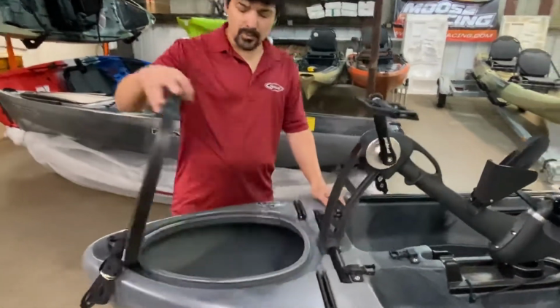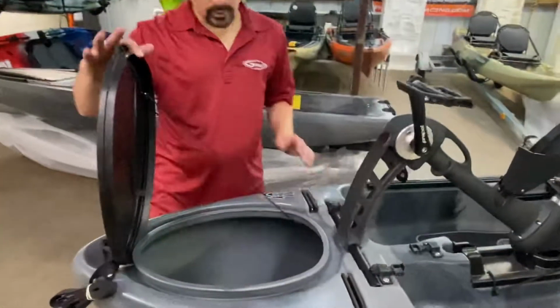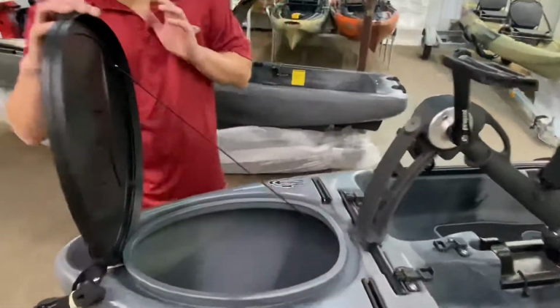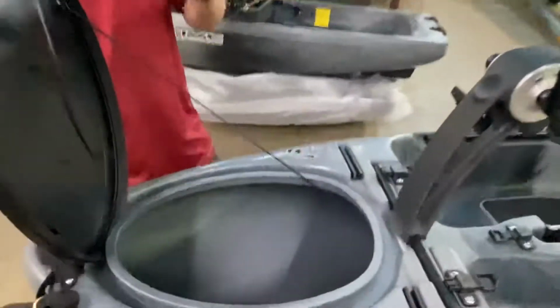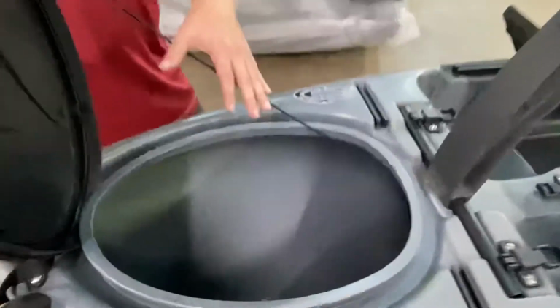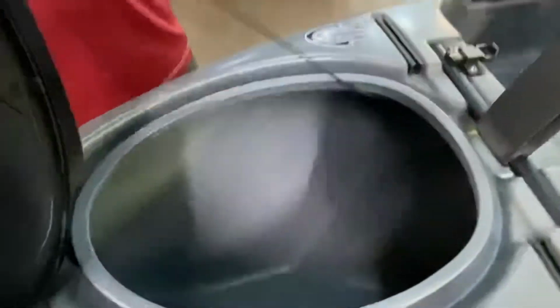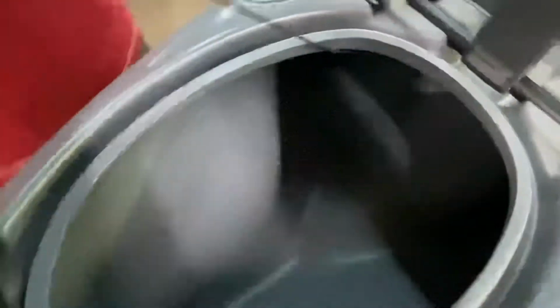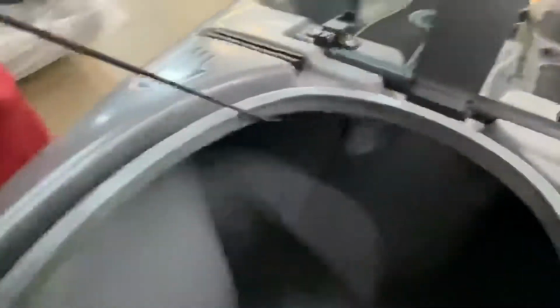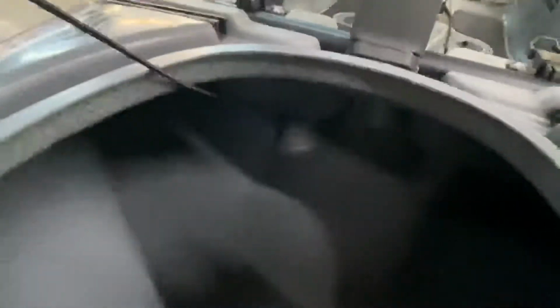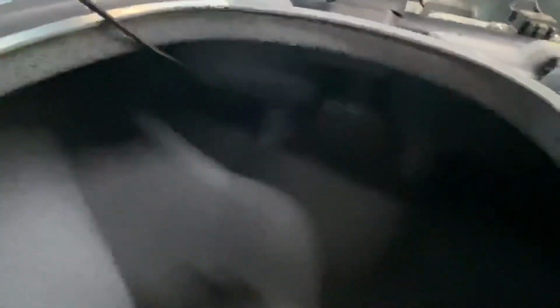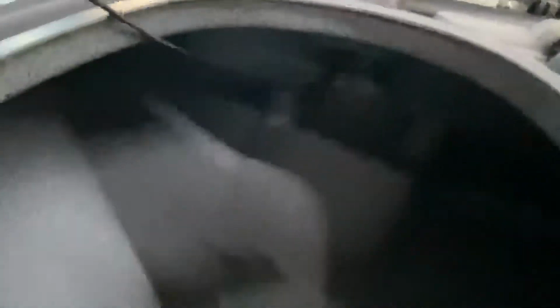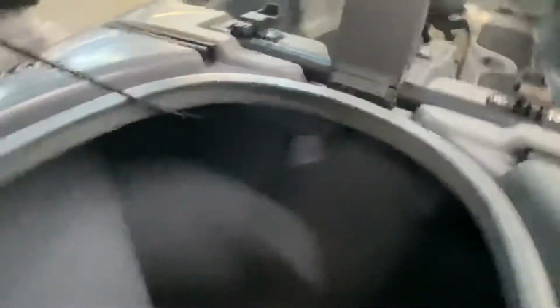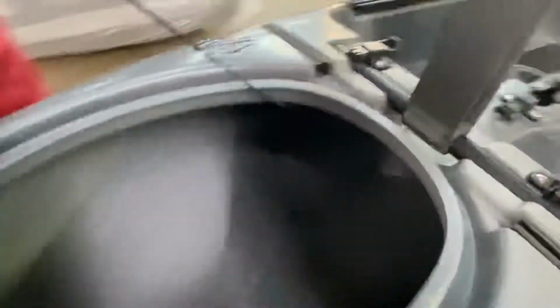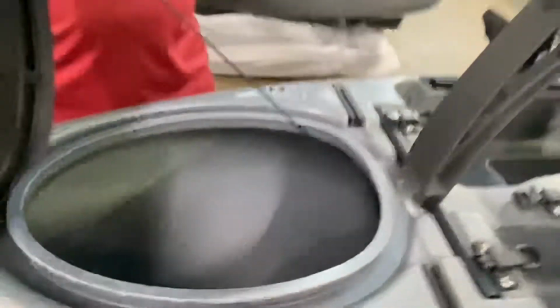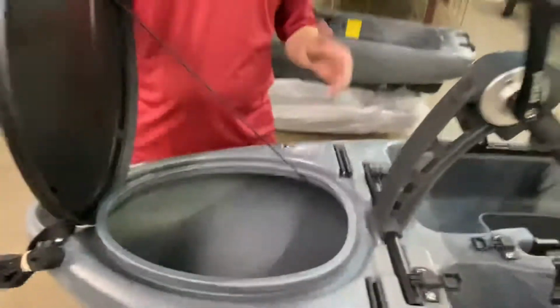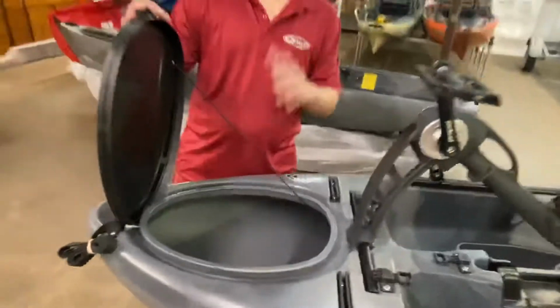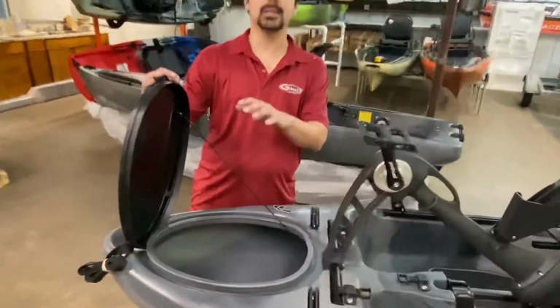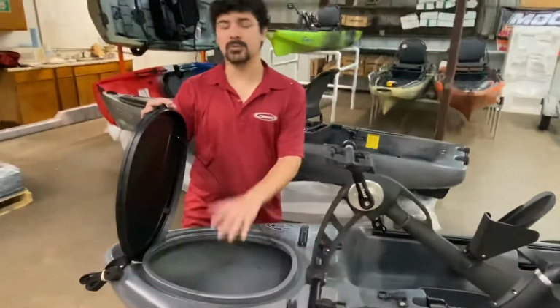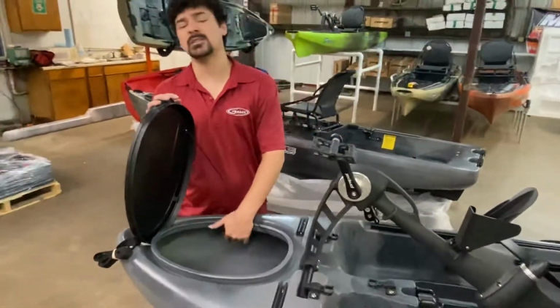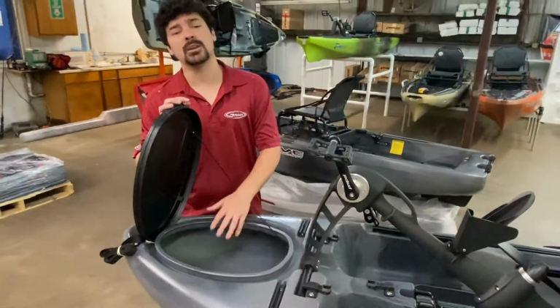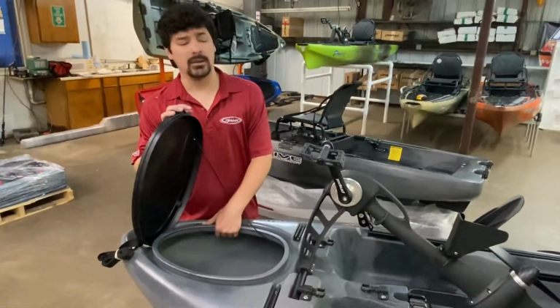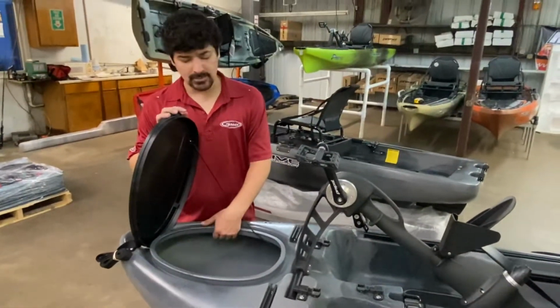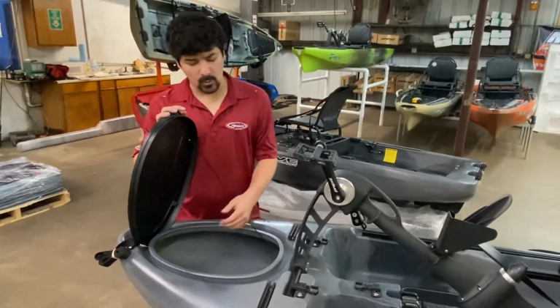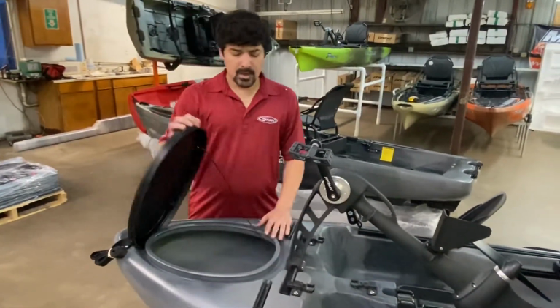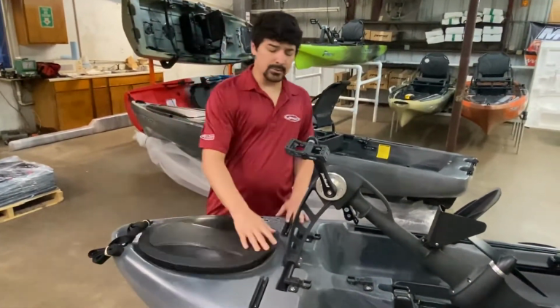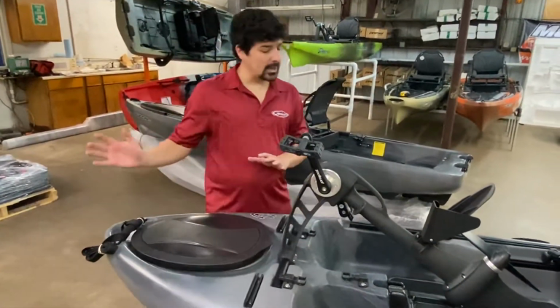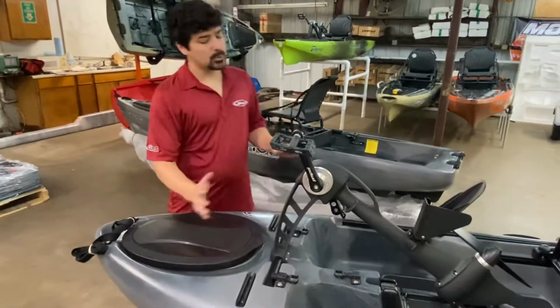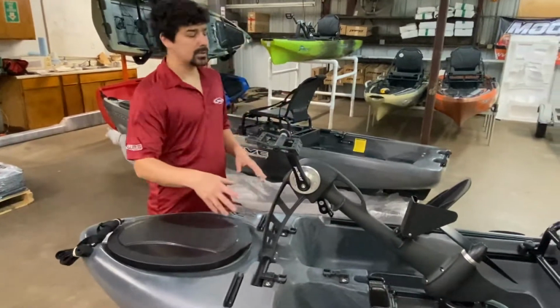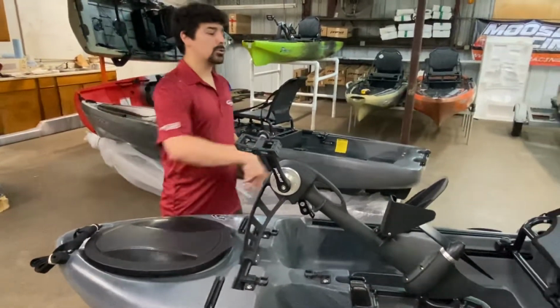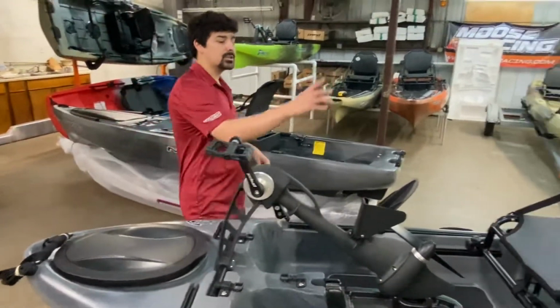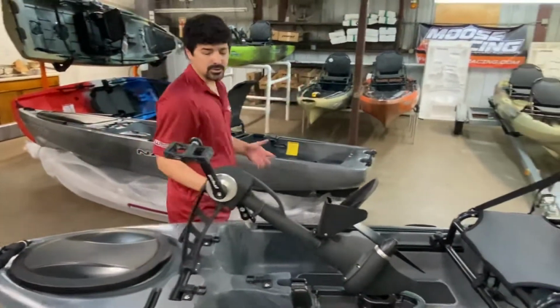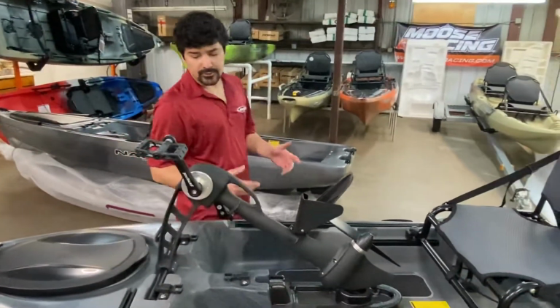Up front you've got a lot of storage here, so you can carry a smaller tent, your tackle, your life jackets, first-aid kits — all of the necessities that you have to have to be out on the water. You still have some through-hull storage on this boat, so that's a great feature.